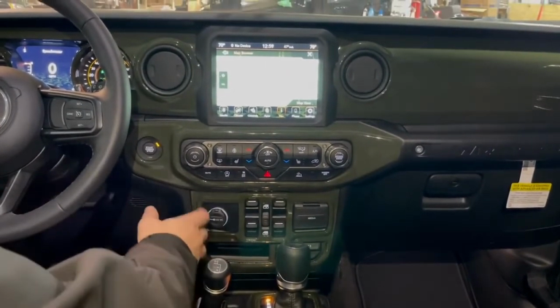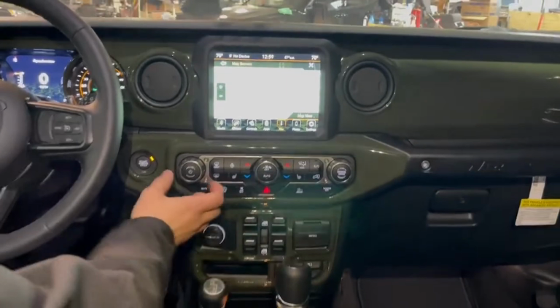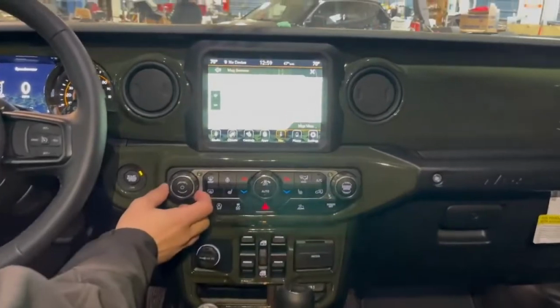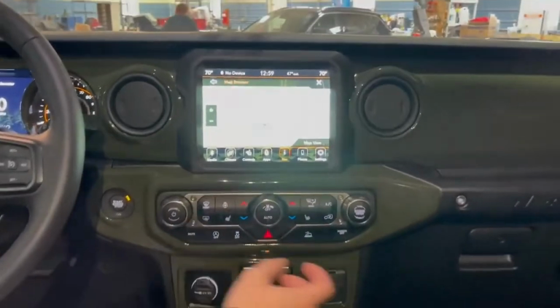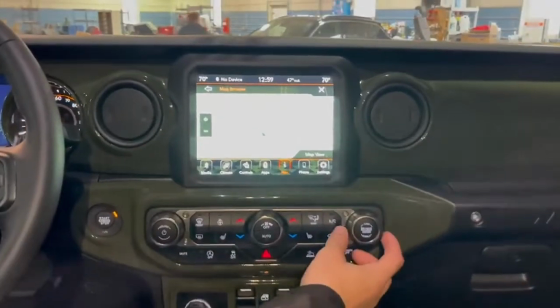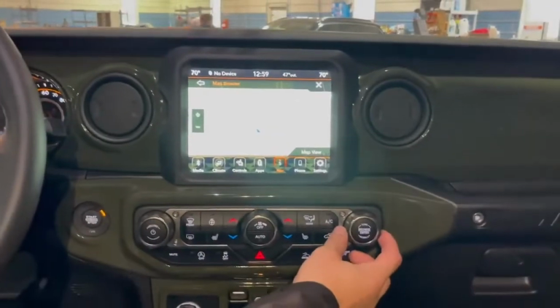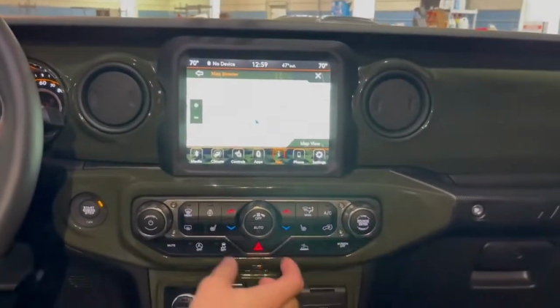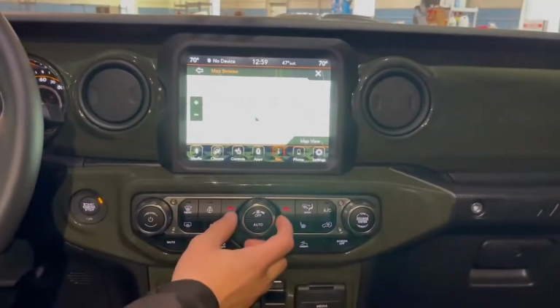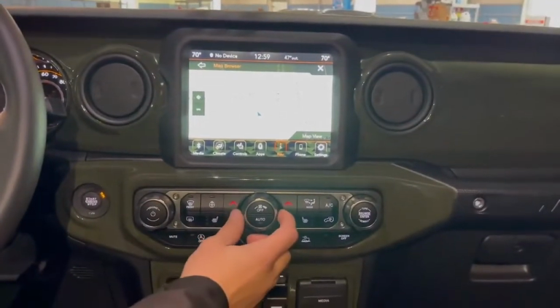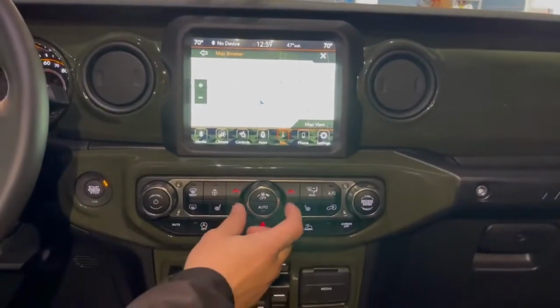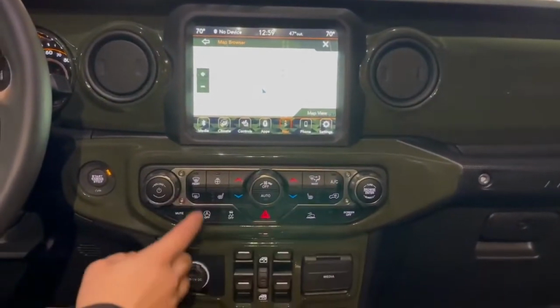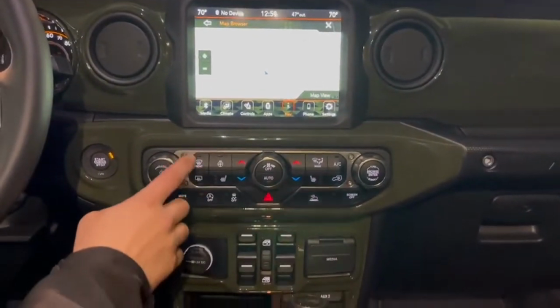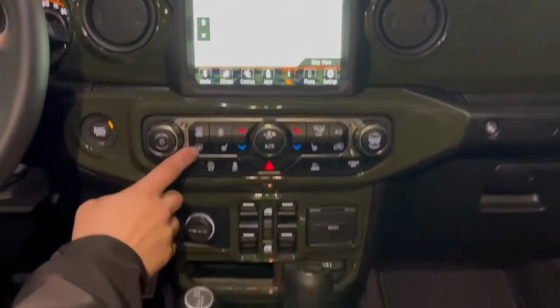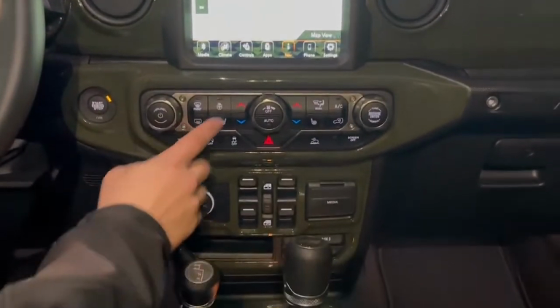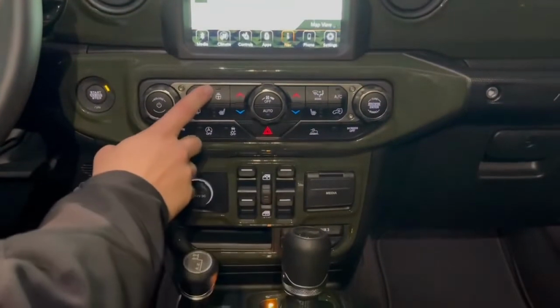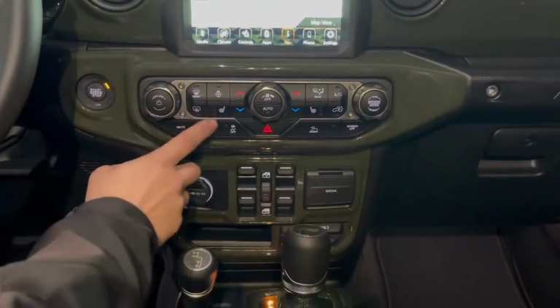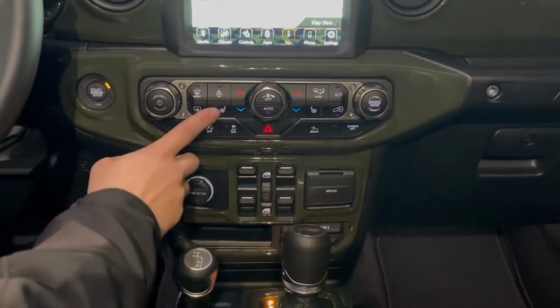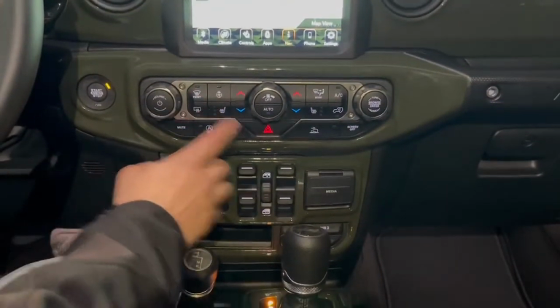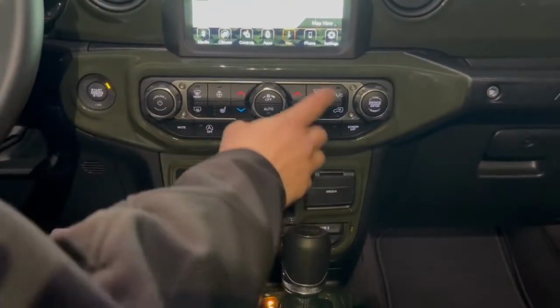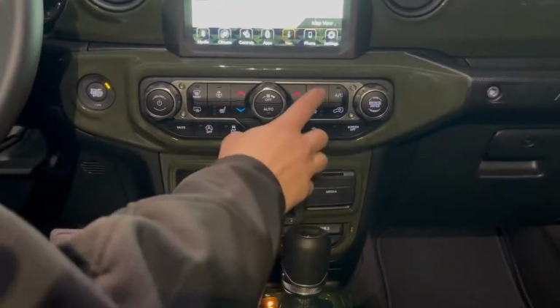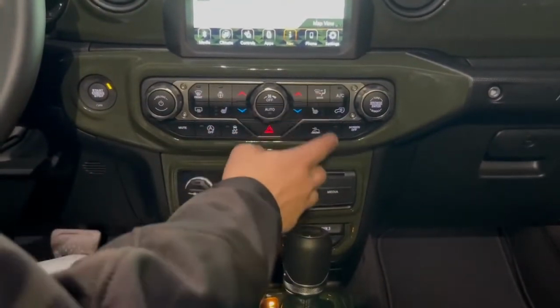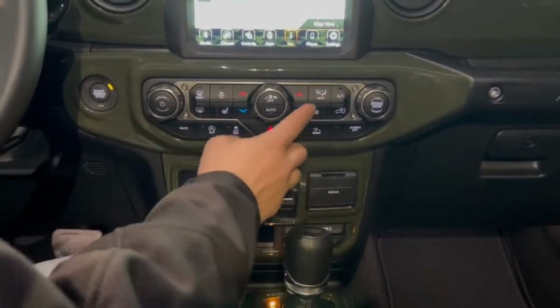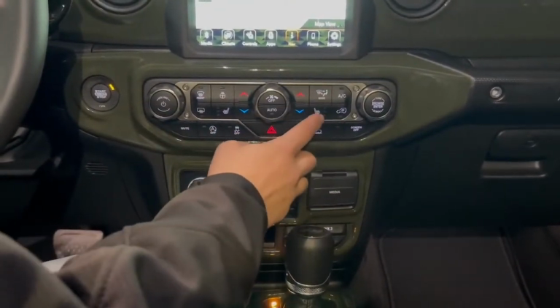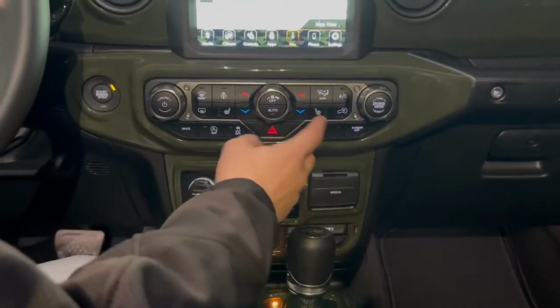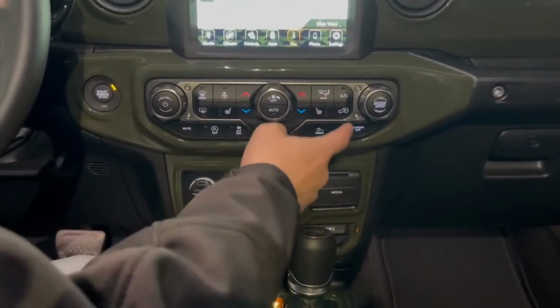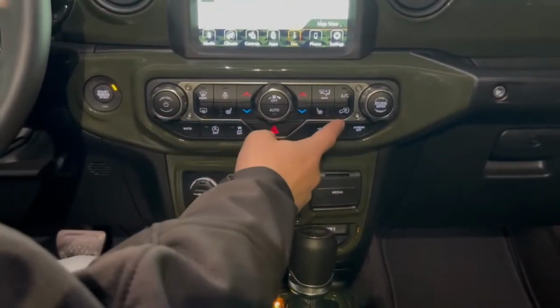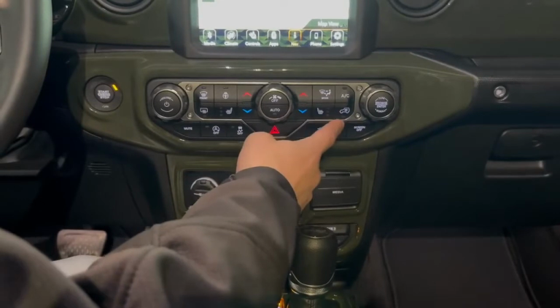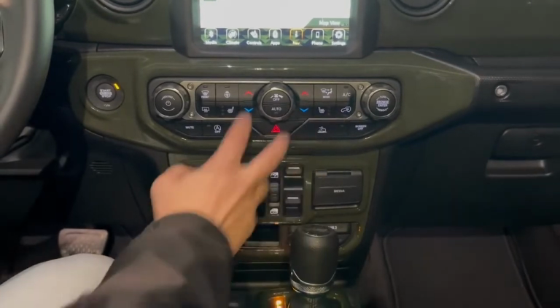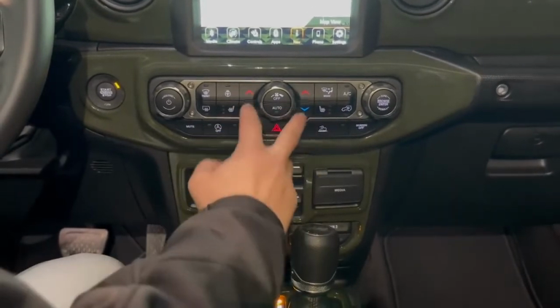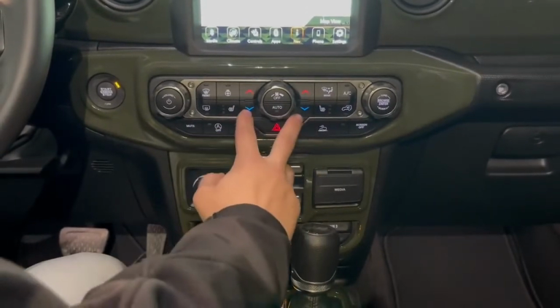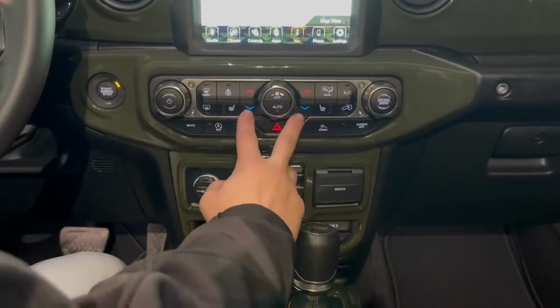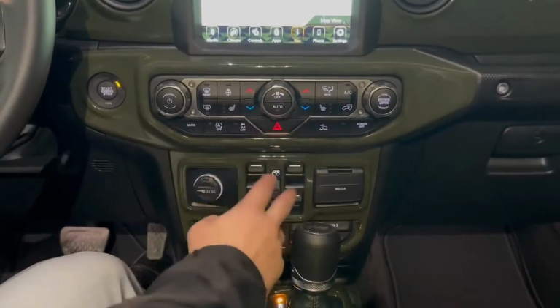Nice part is you have all your volume functions here and over here. Climate for your fan, defrosters, heated steering wheel, heated seat, all your climate modes, your passenger heated seat, AC, and then your circulation. Dual climate controls on each side.